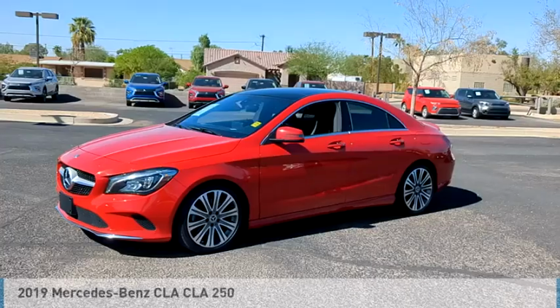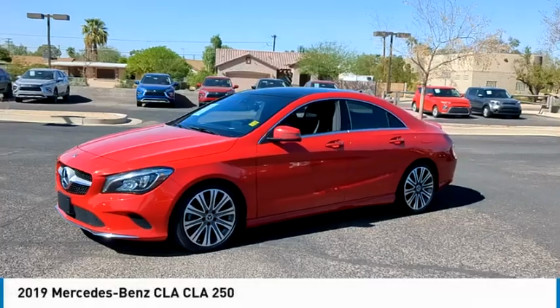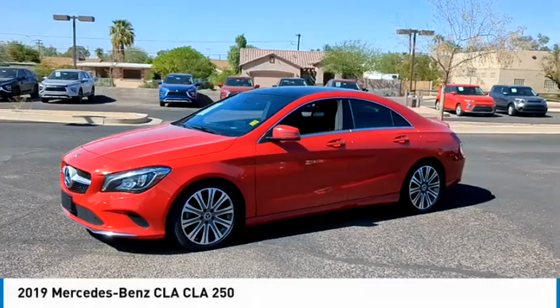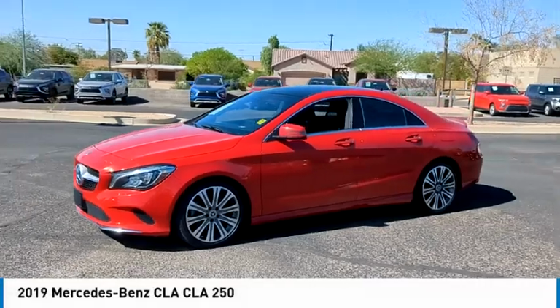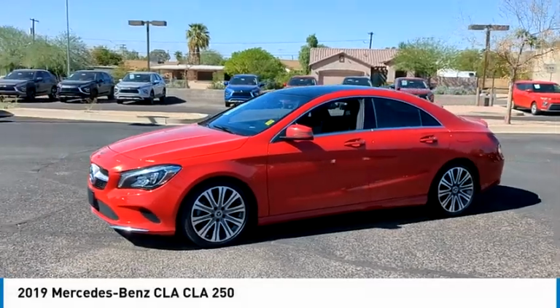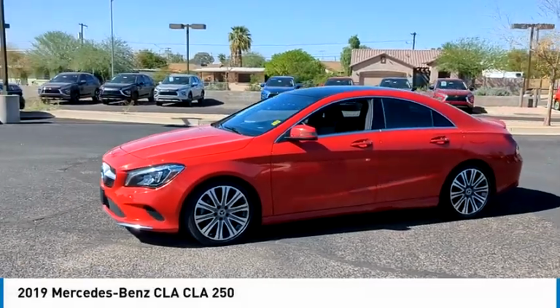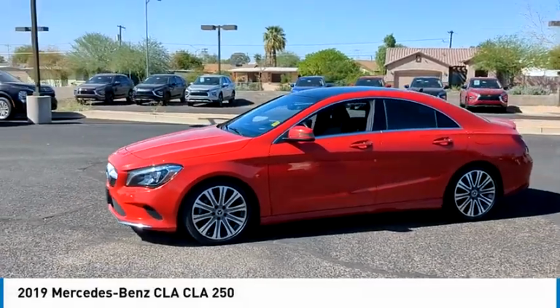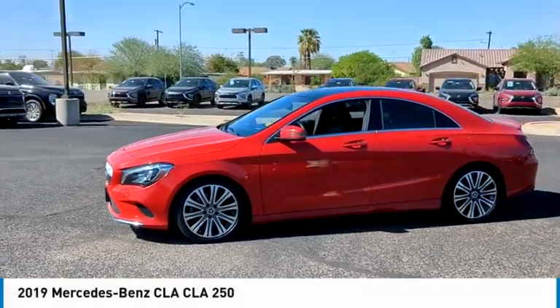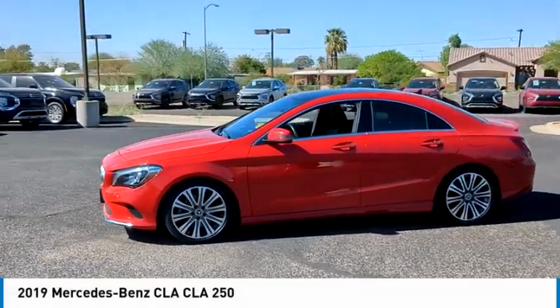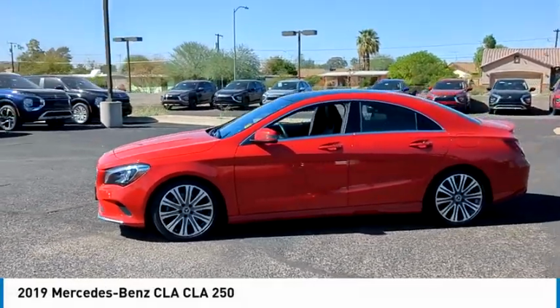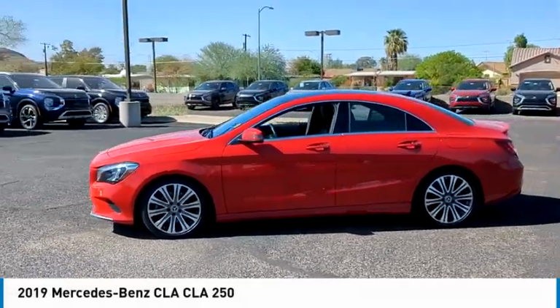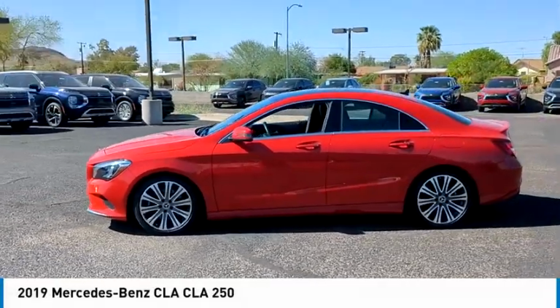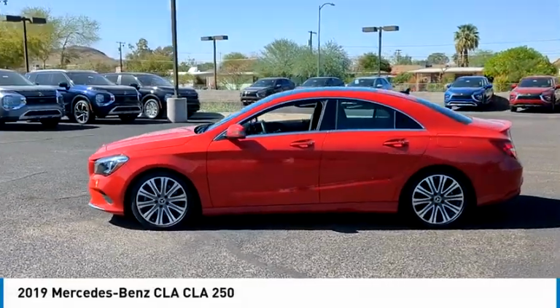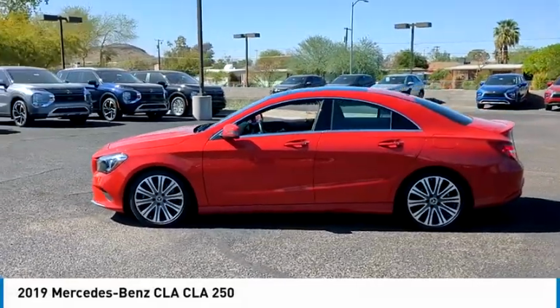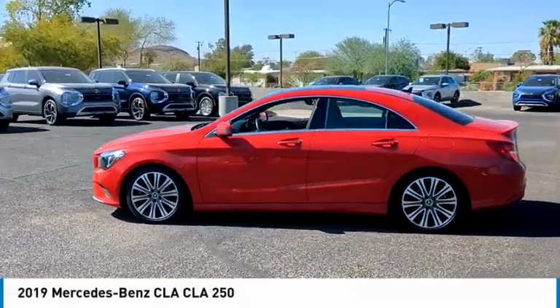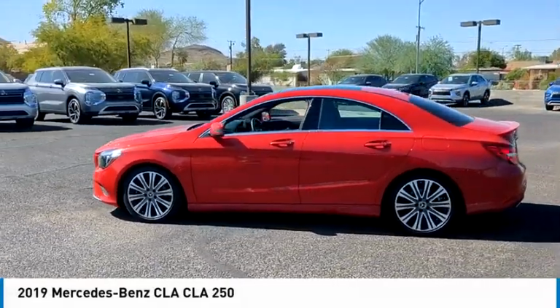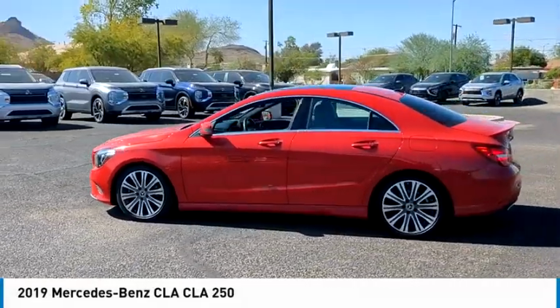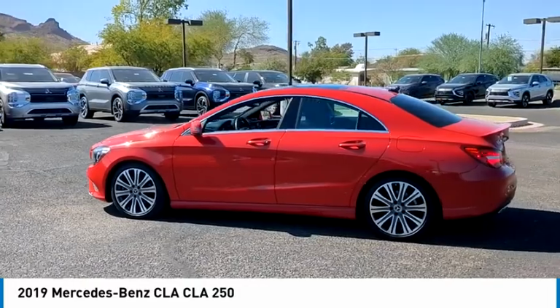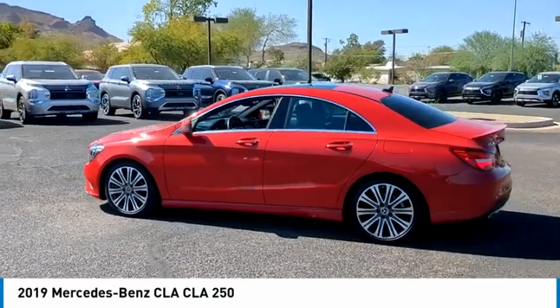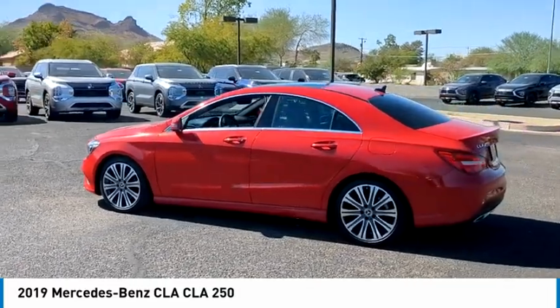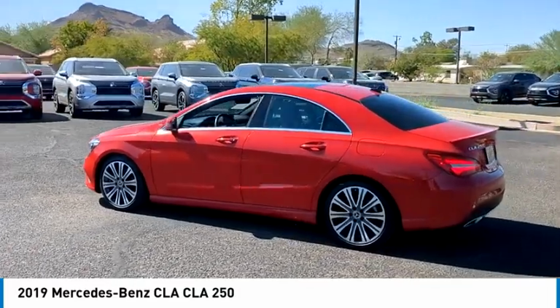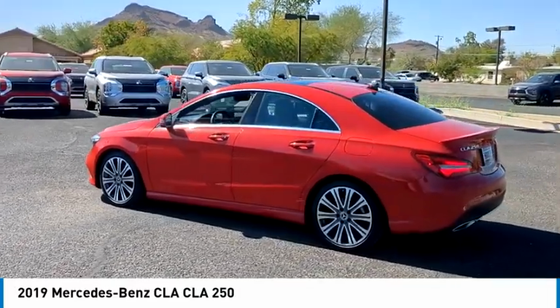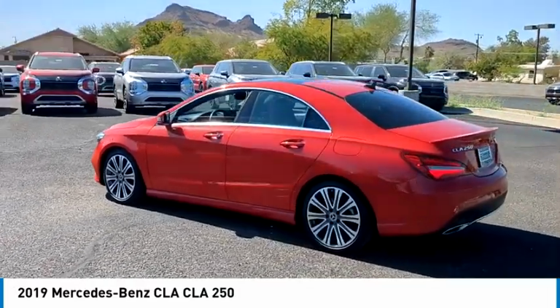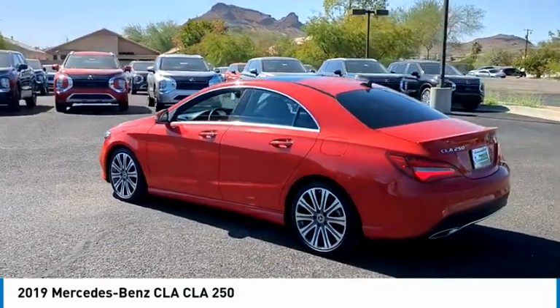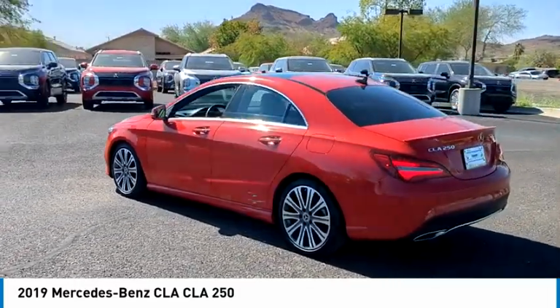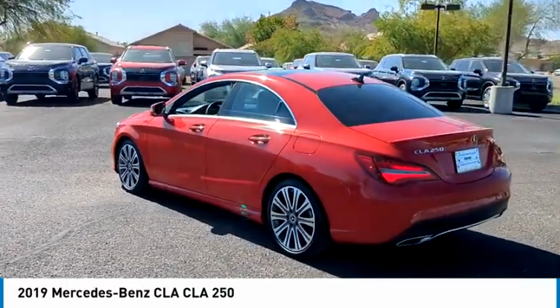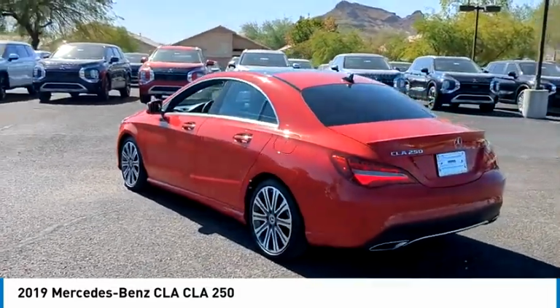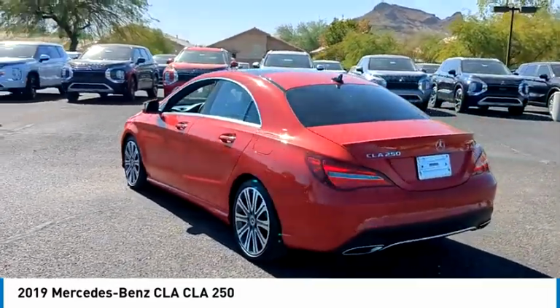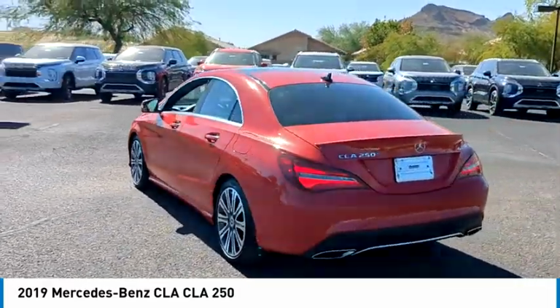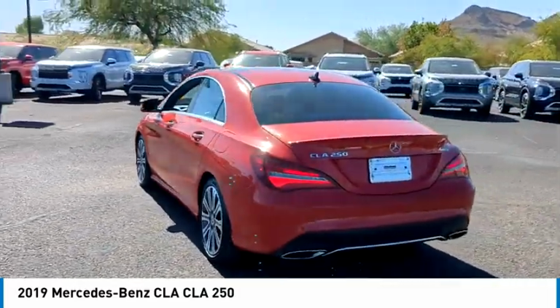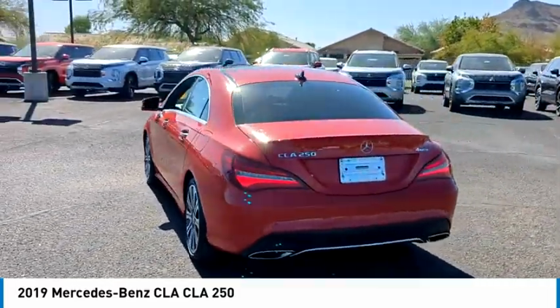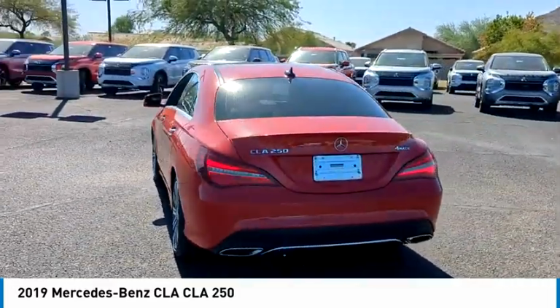We are pleased to show you the 2019 CLA. The CLA comes with impressive handling, excellence and luxury interiors.